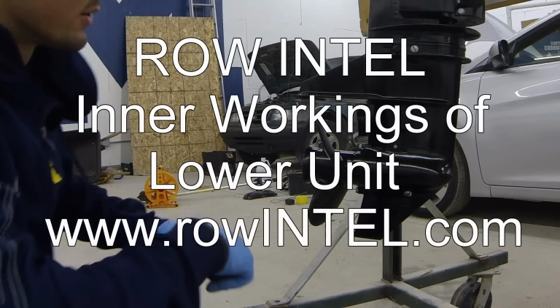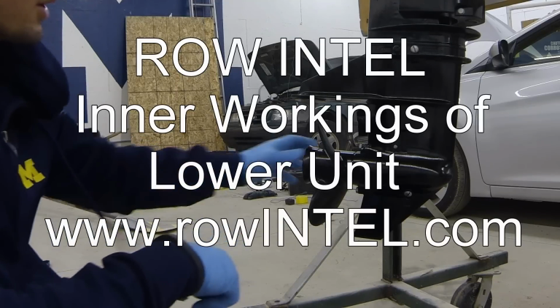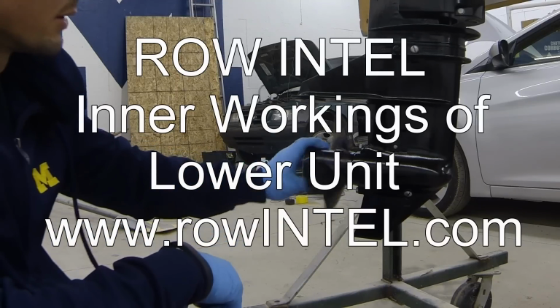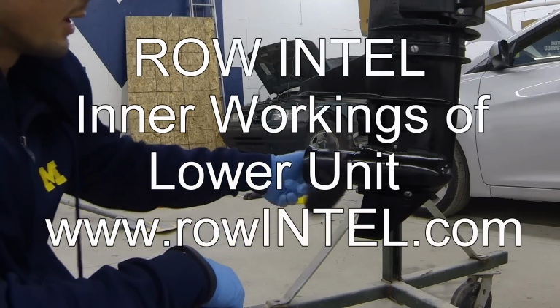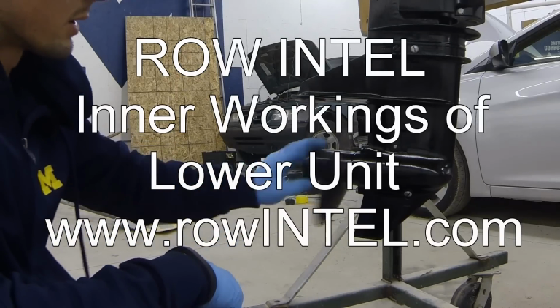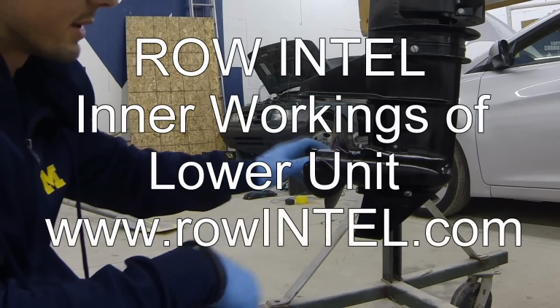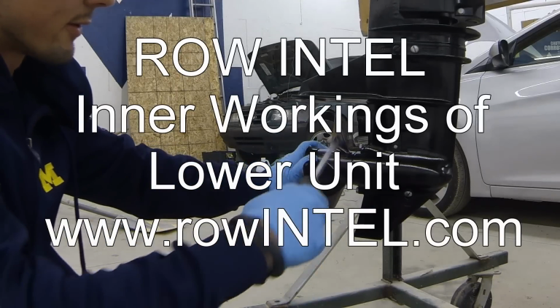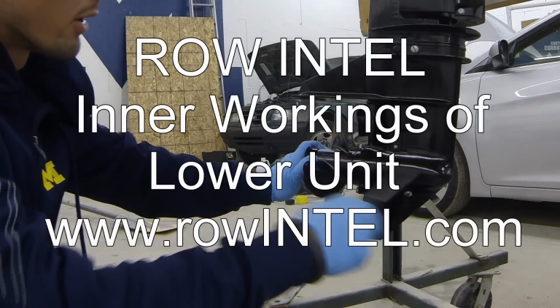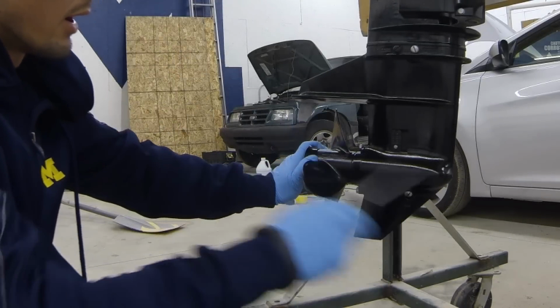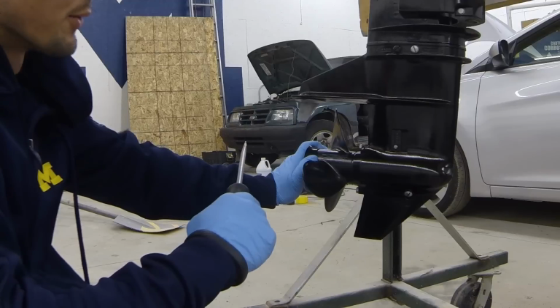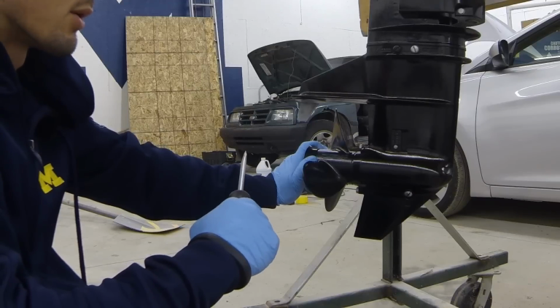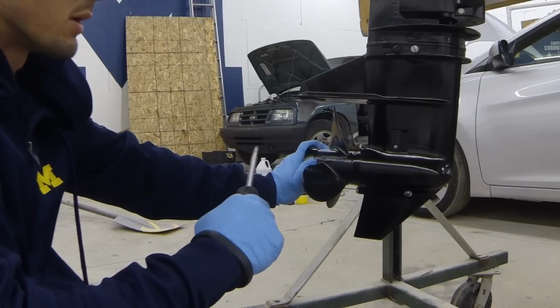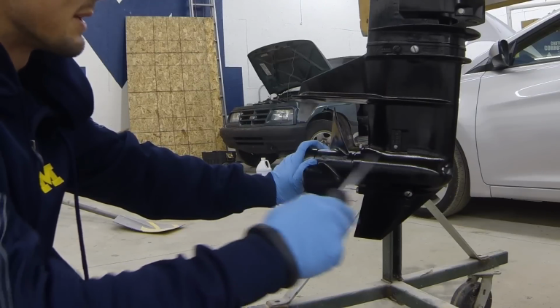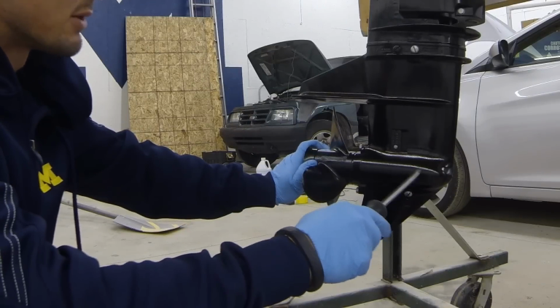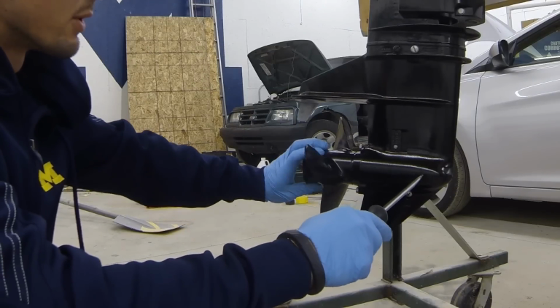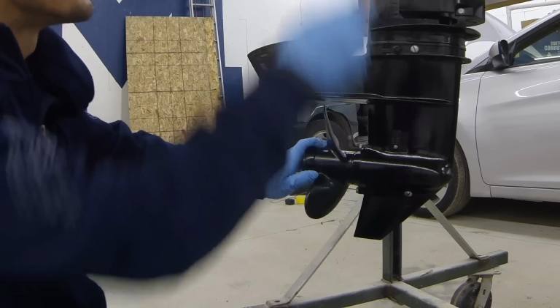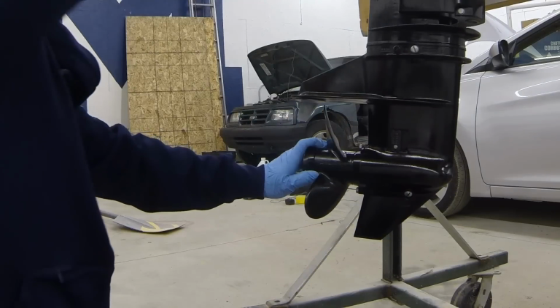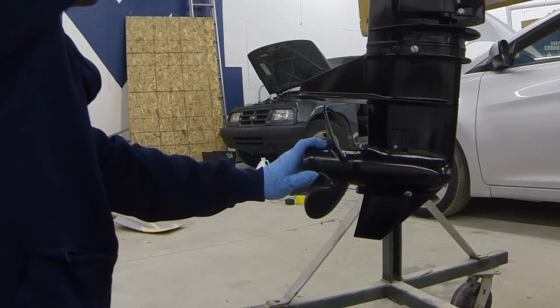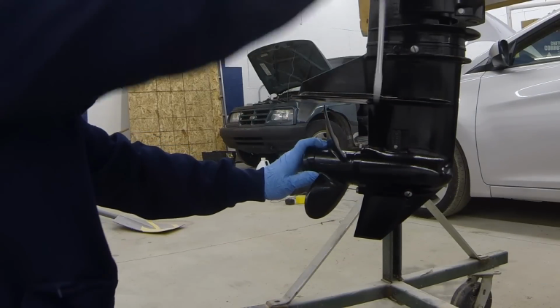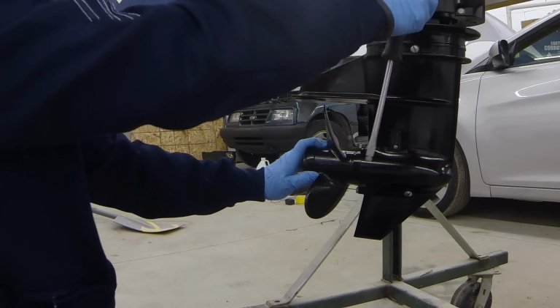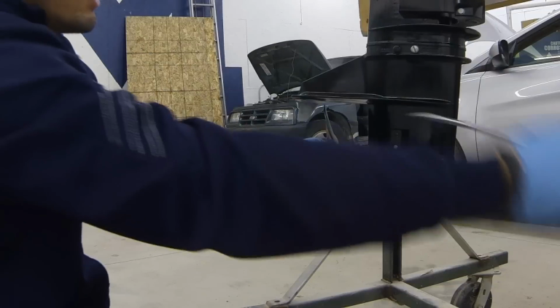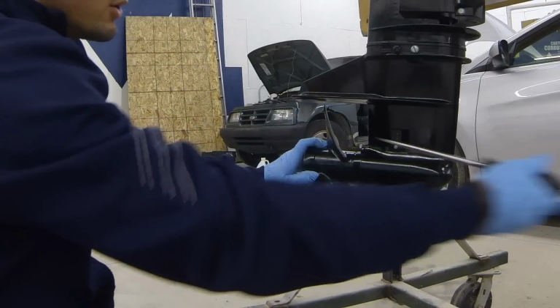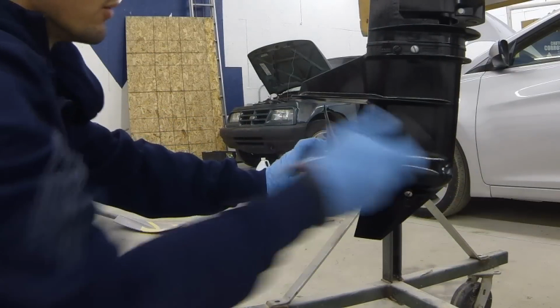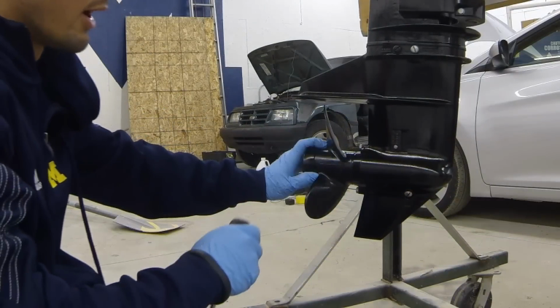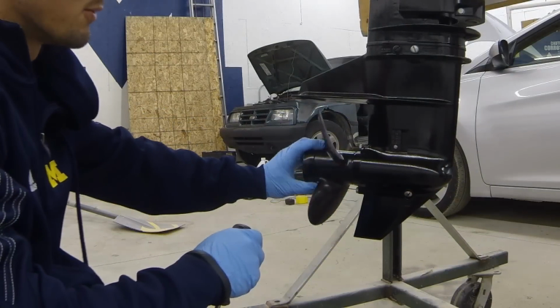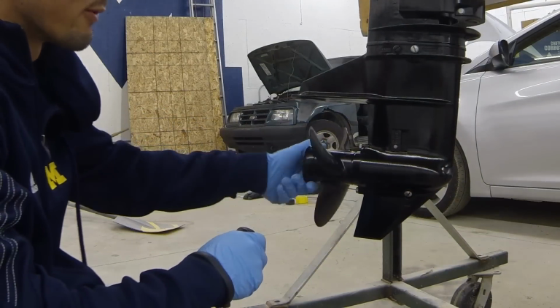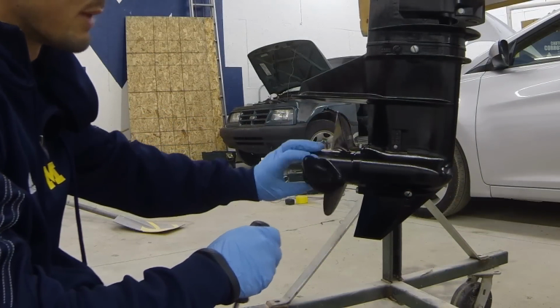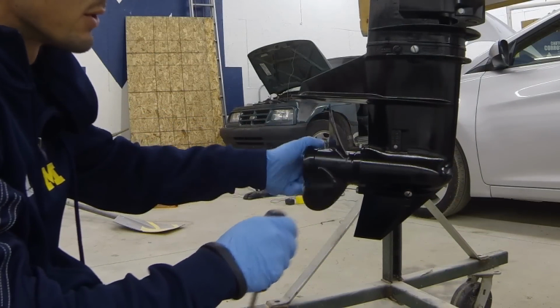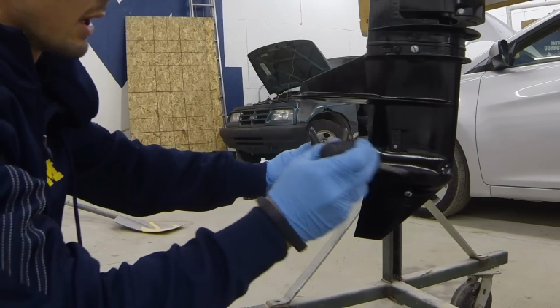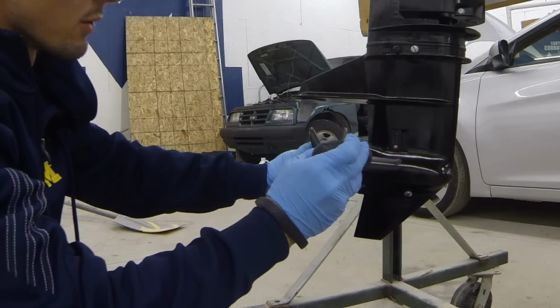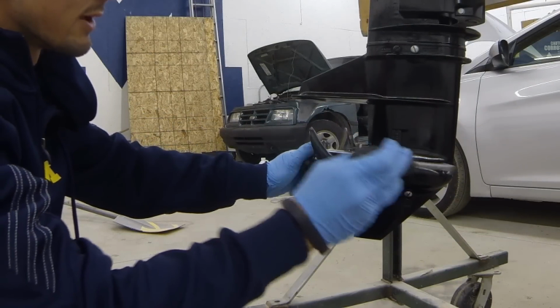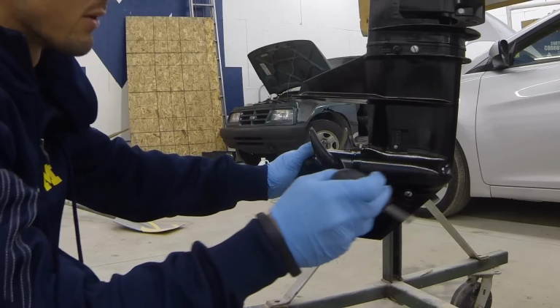We're going to look at the inner workings of our lower unit, or our gear case — basically how this motor transfers the power from the drive shaft coming down to push the boat forwards and backwards, and of course shifting forward and reverse.